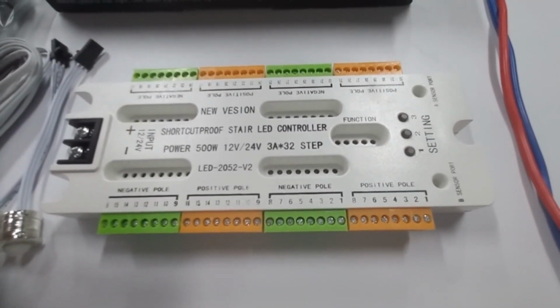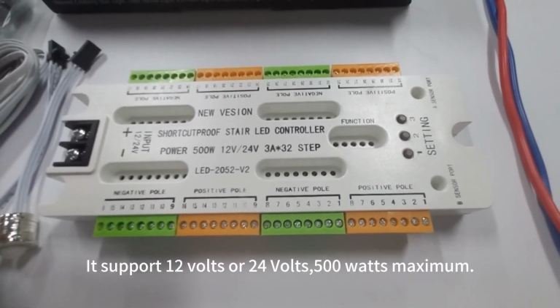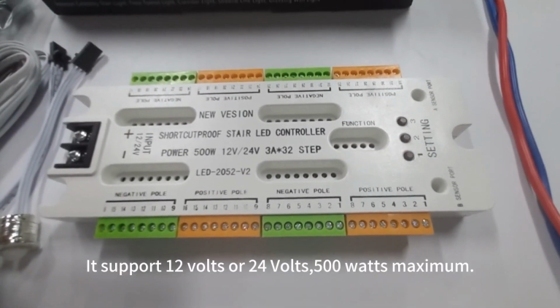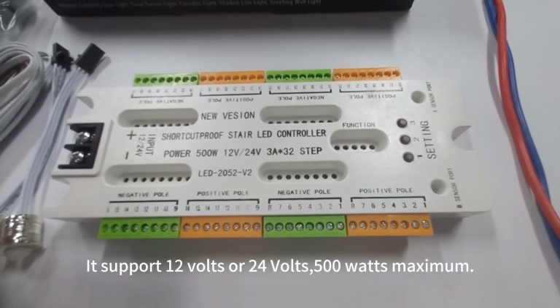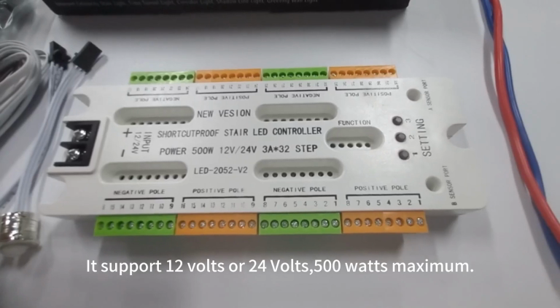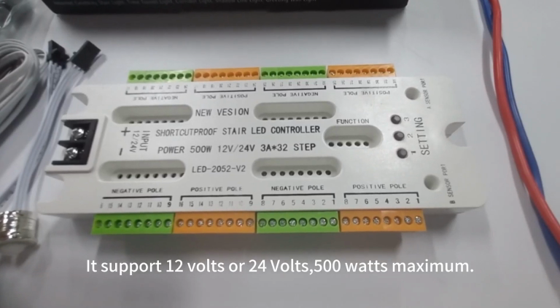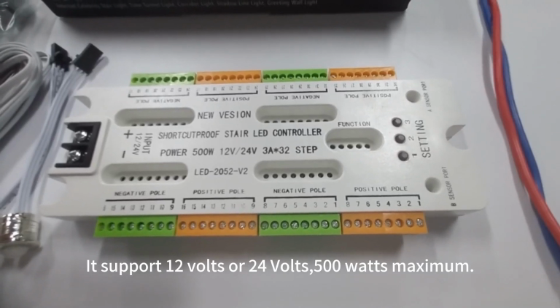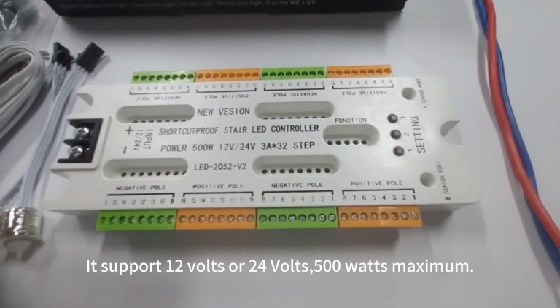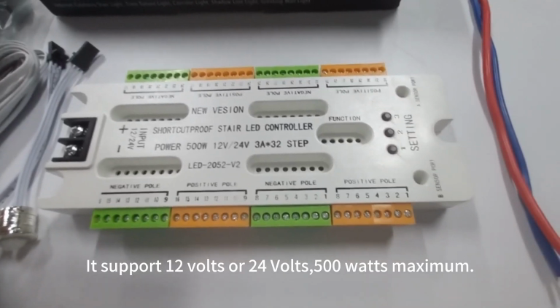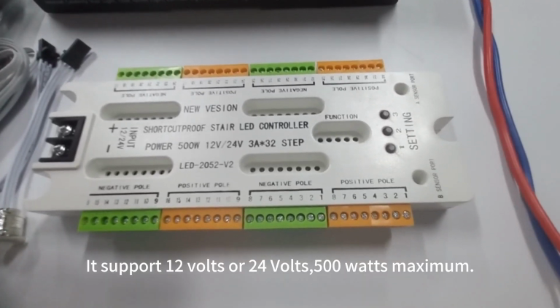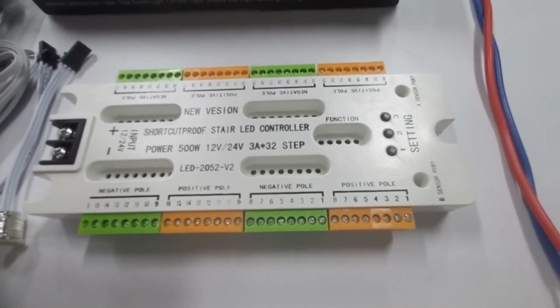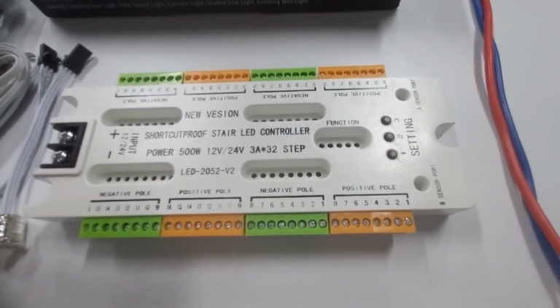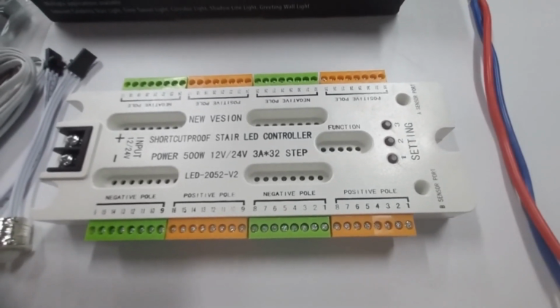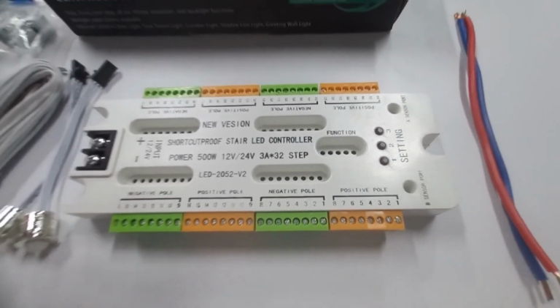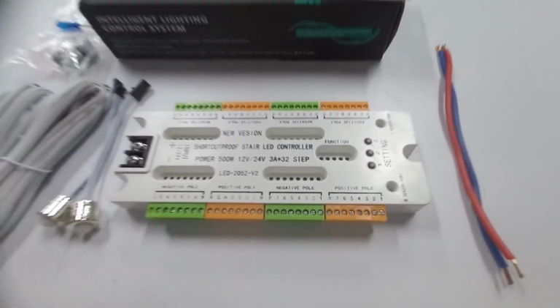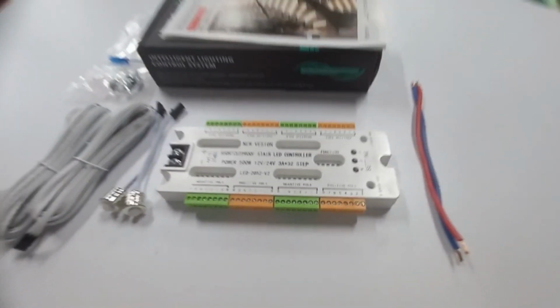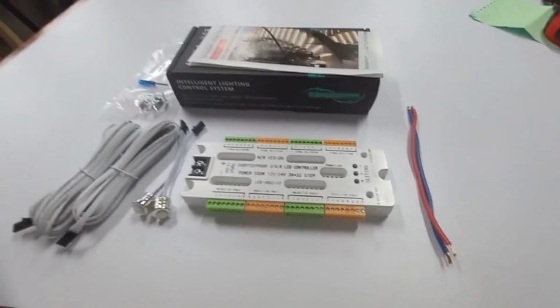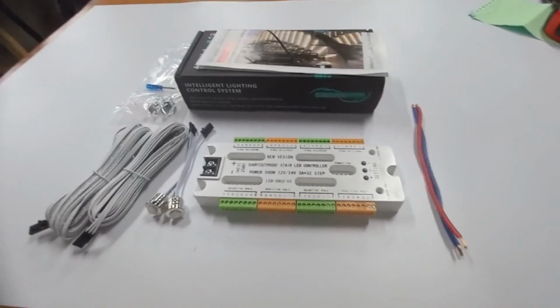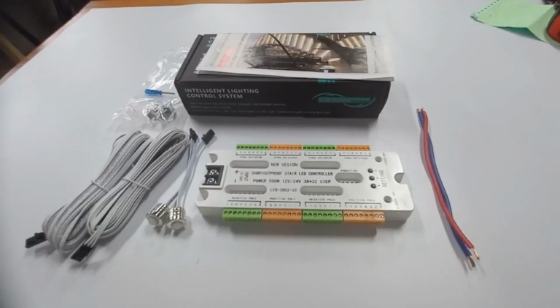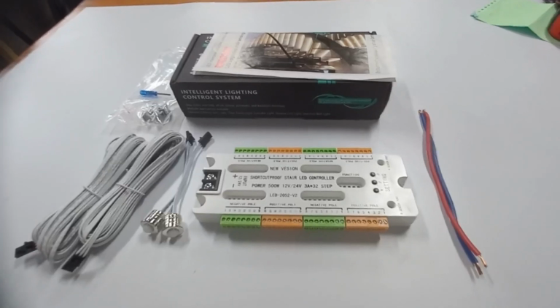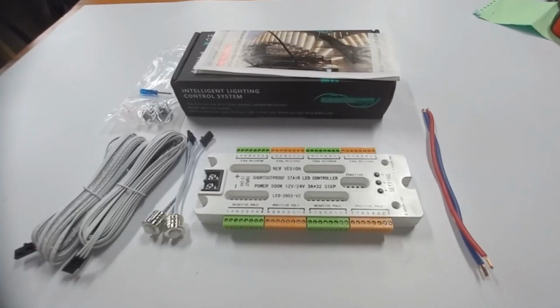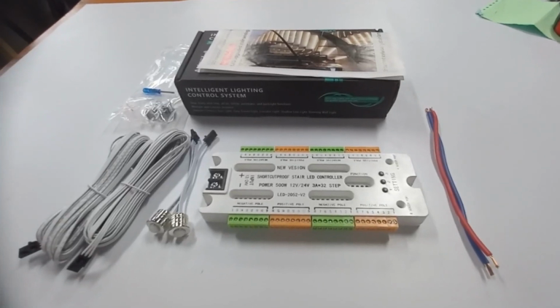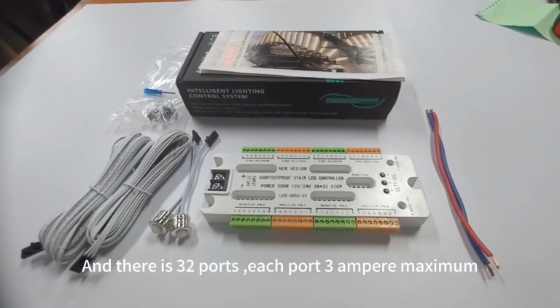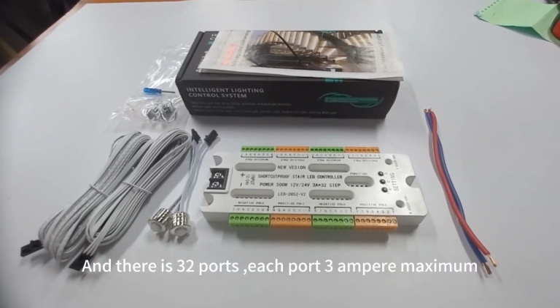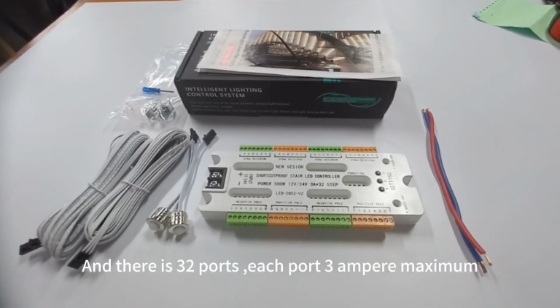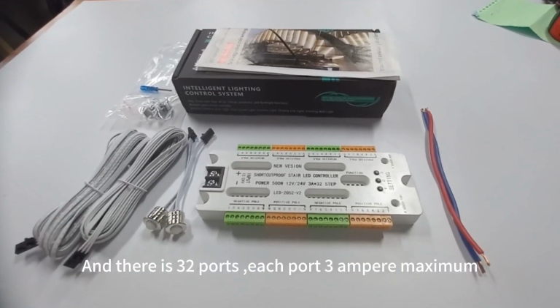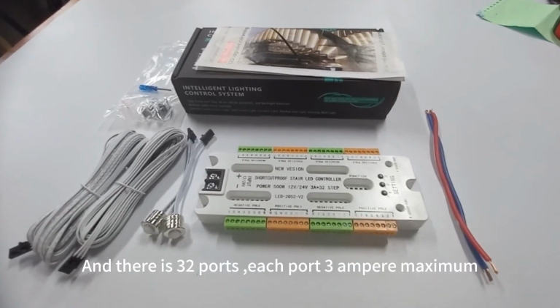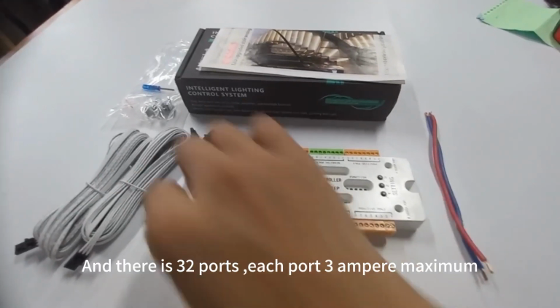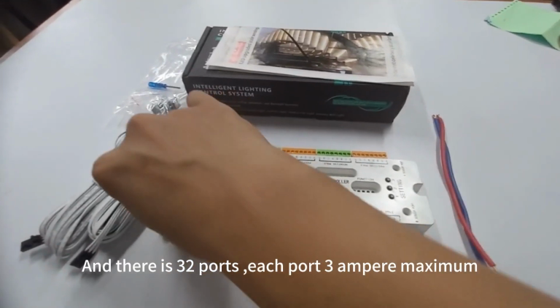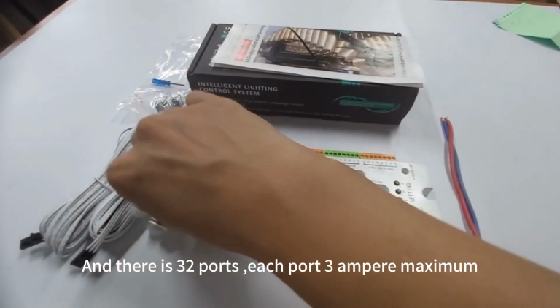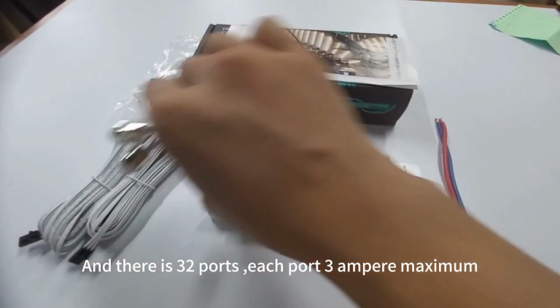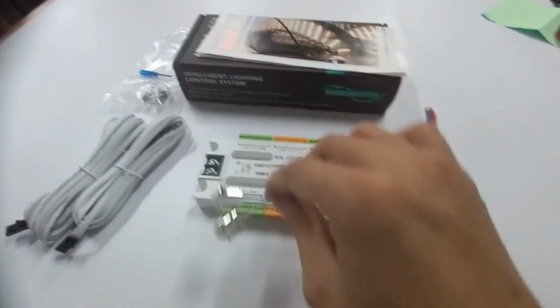It supports 12V or 24V, 500W maximum, and there are 32 ports, each port 3A maximum.